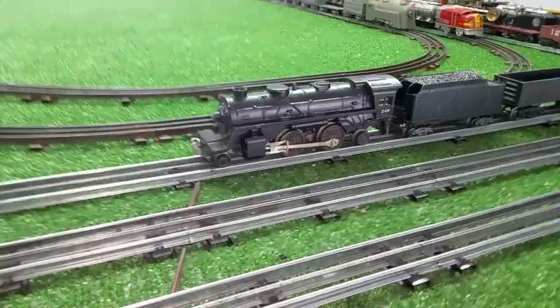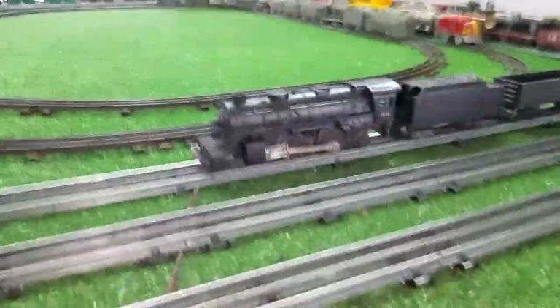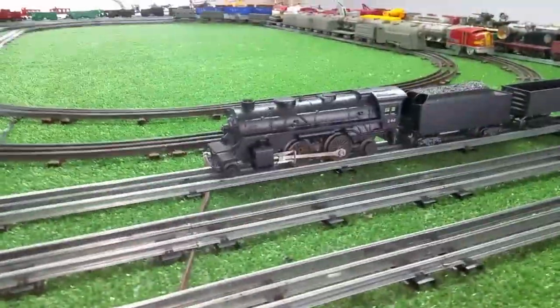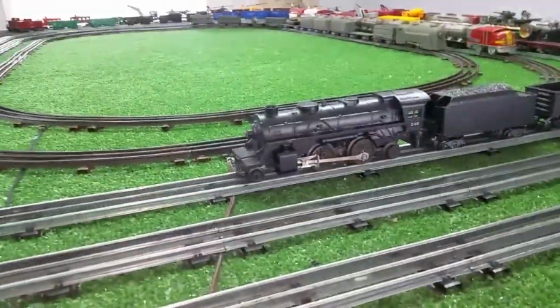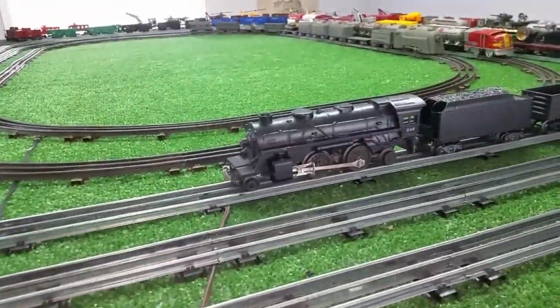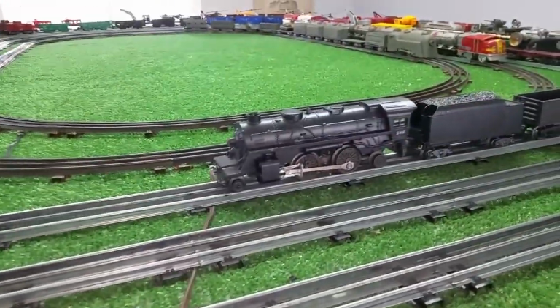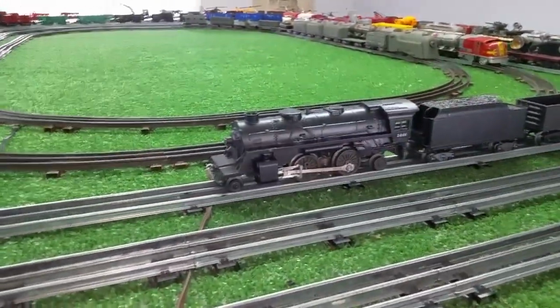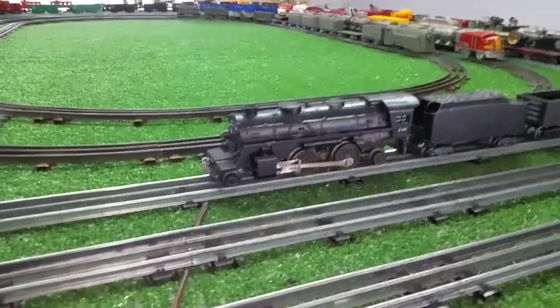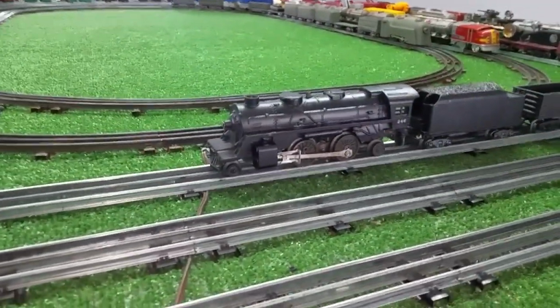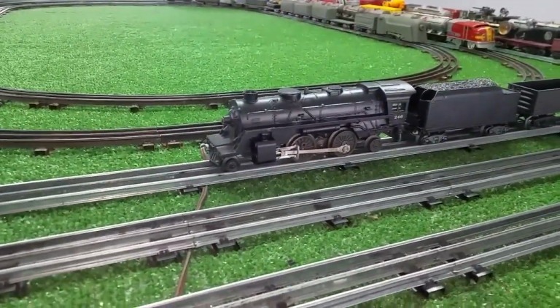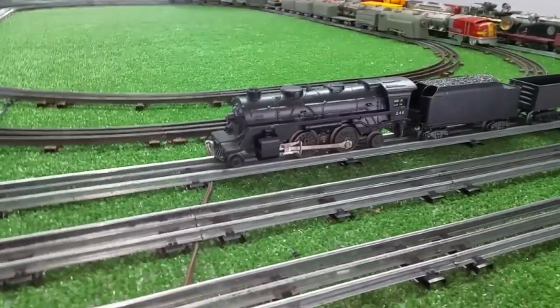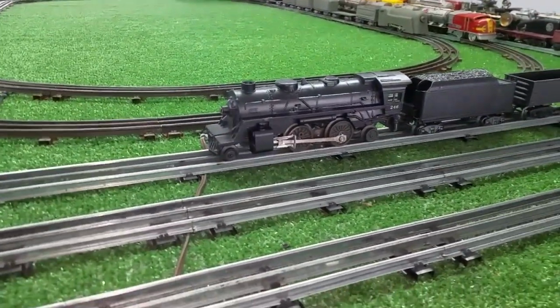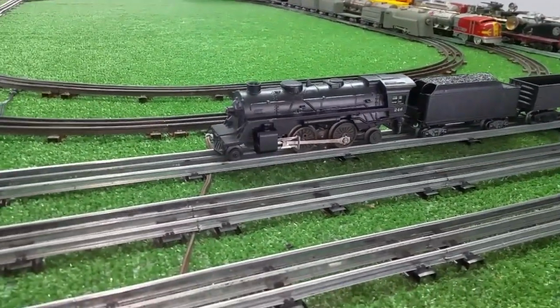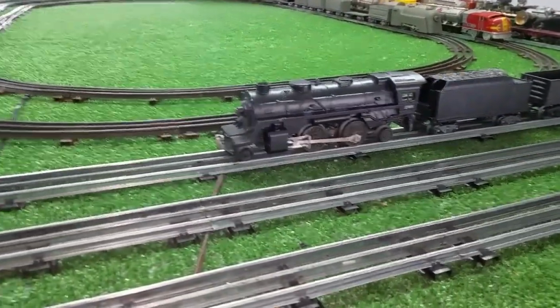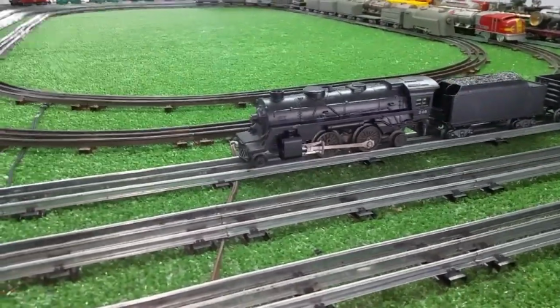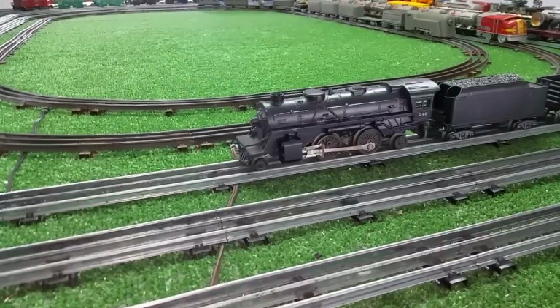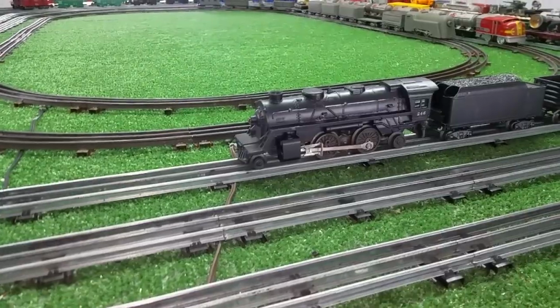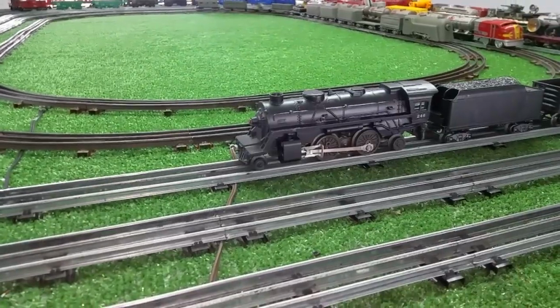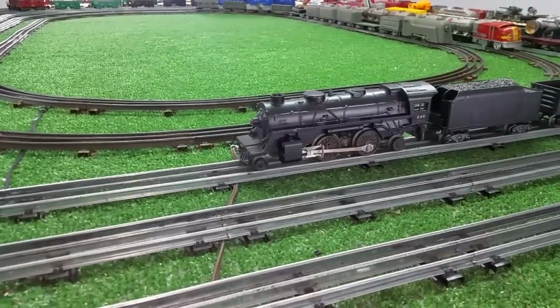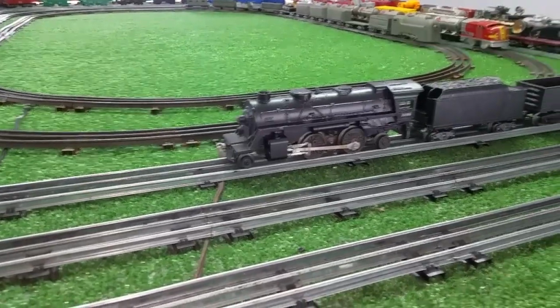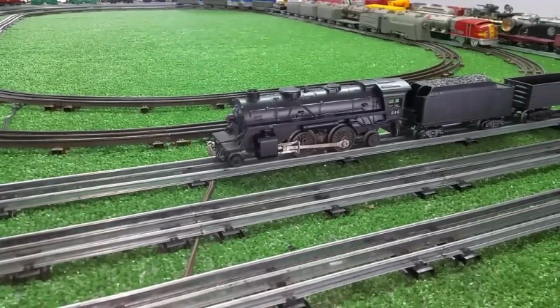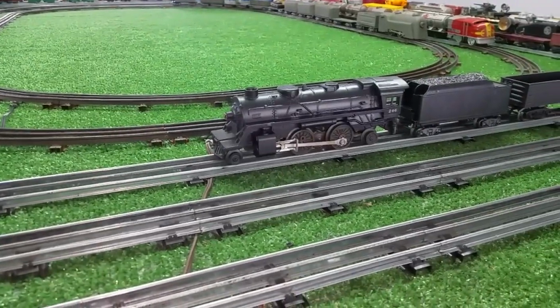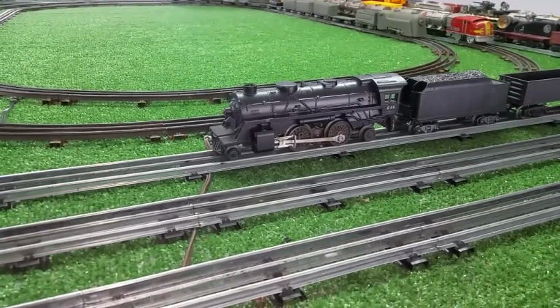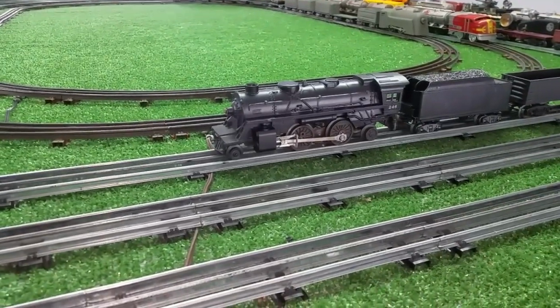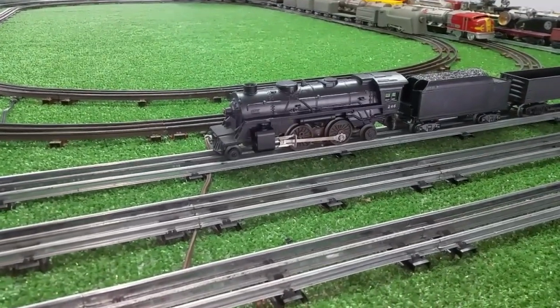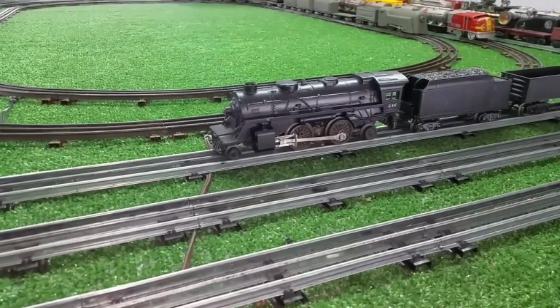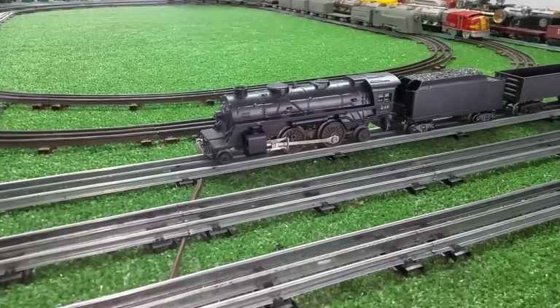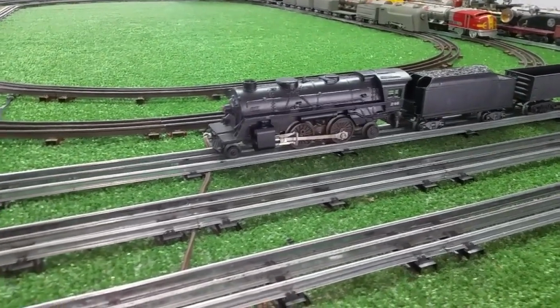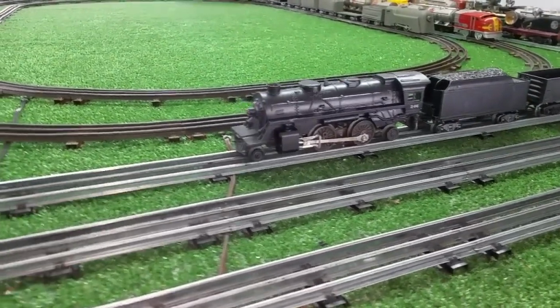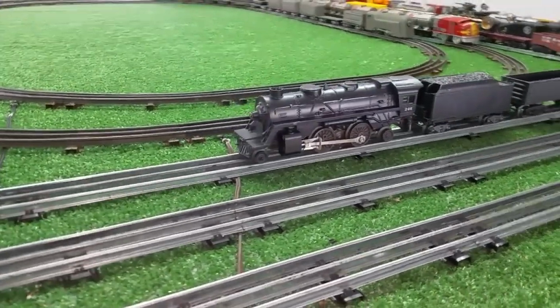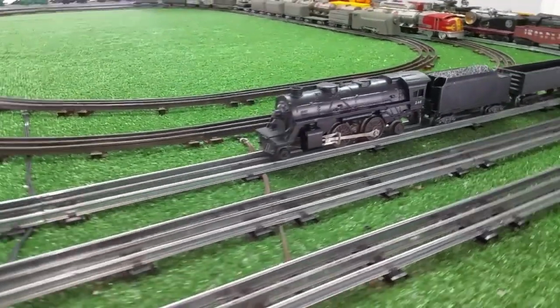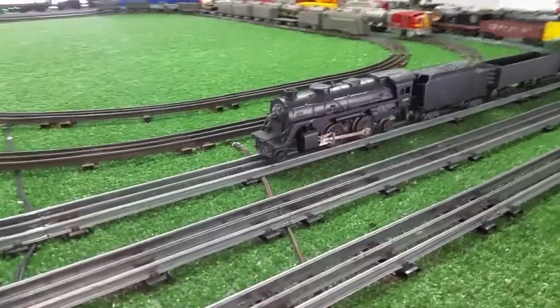Greetings, Benjamin Jay from Ben's Trains with another in the series — a follow-up on that Lionel 246 that arrived about an hour ago.